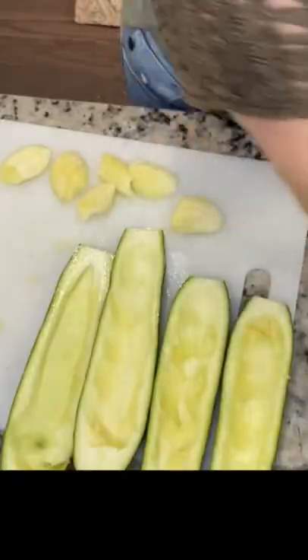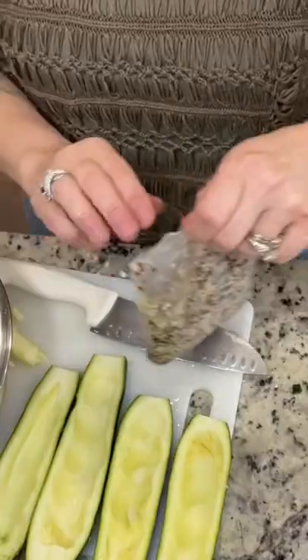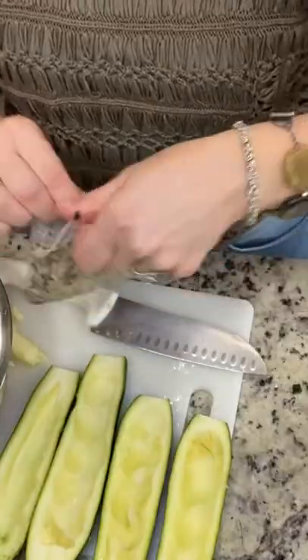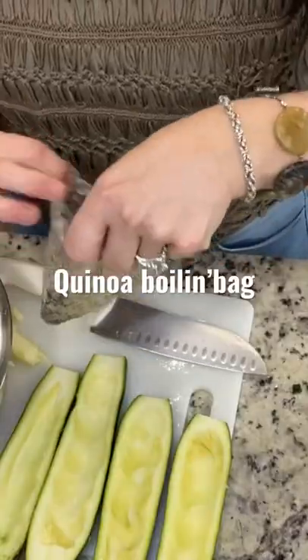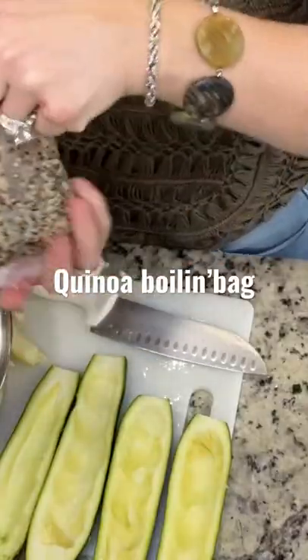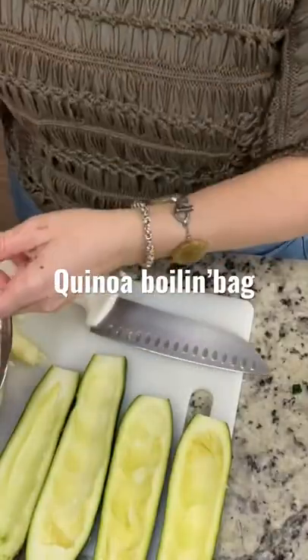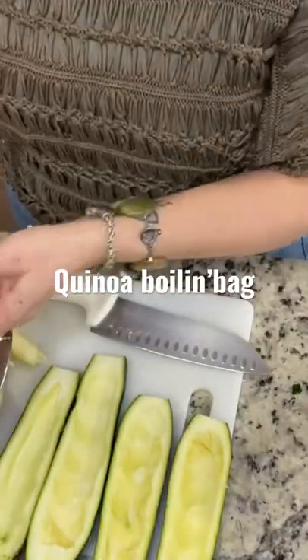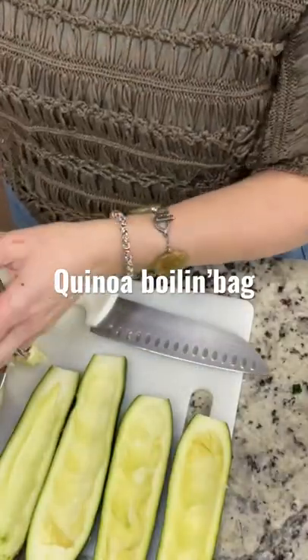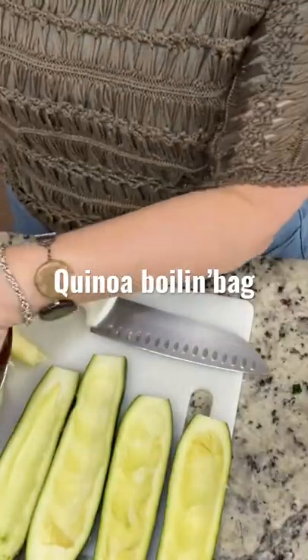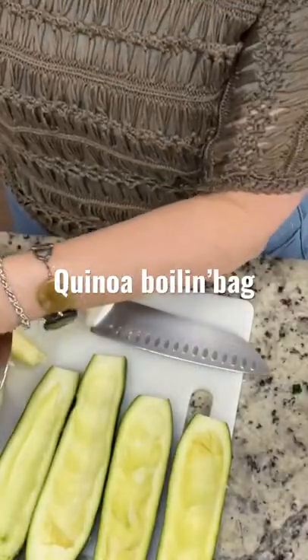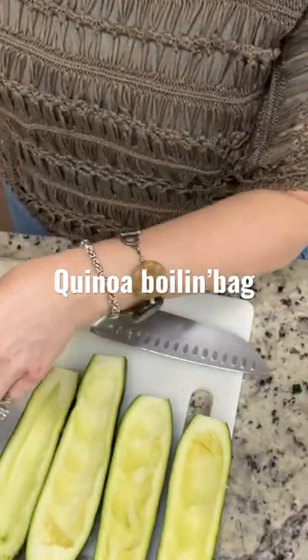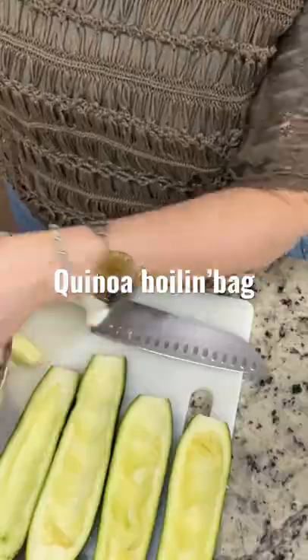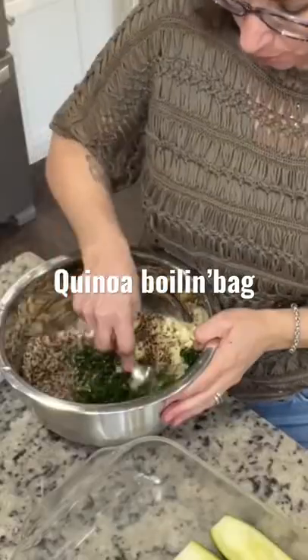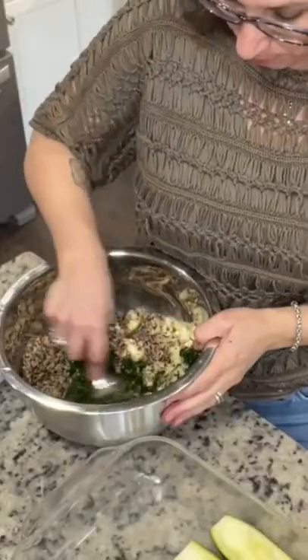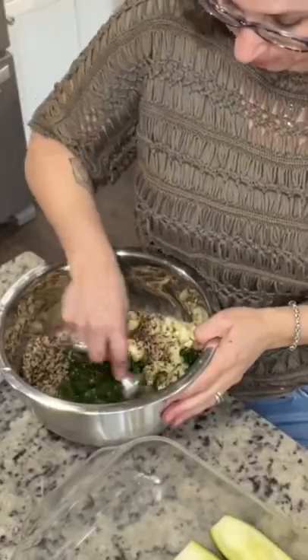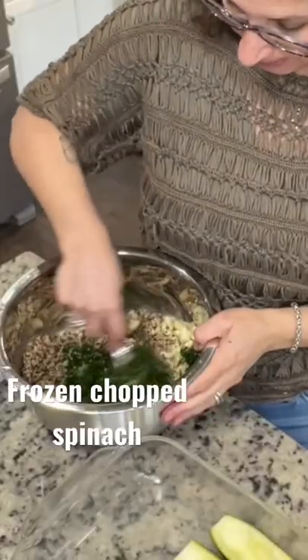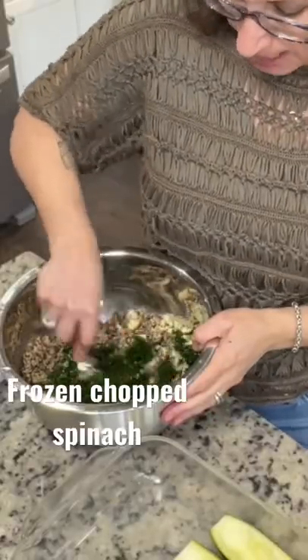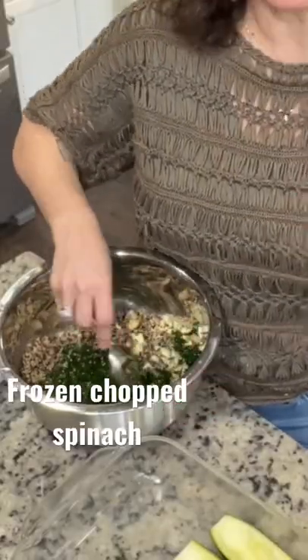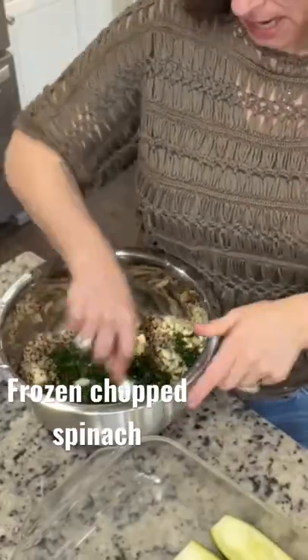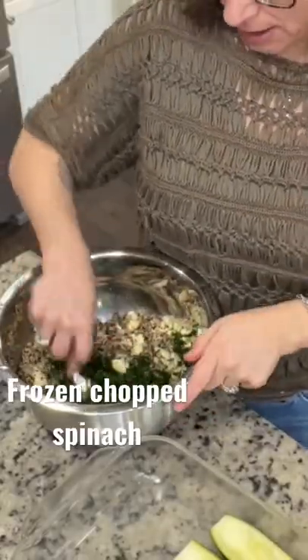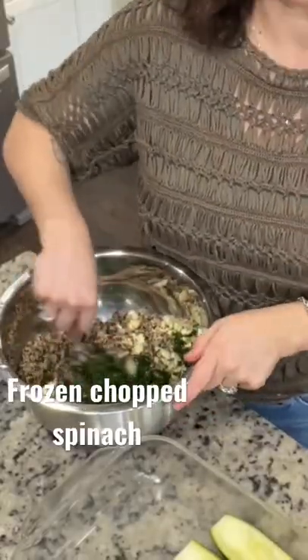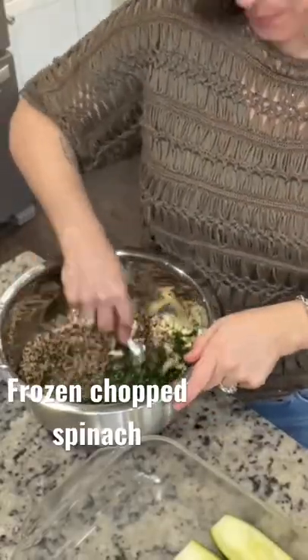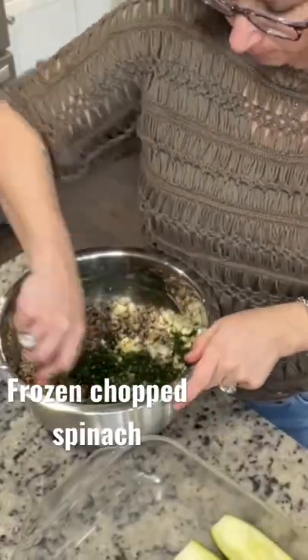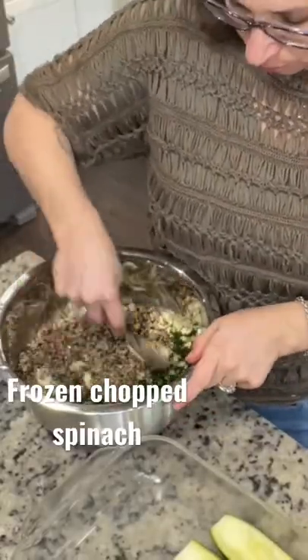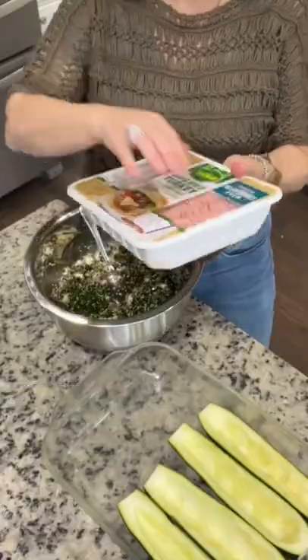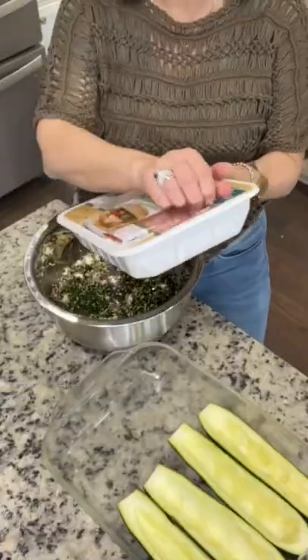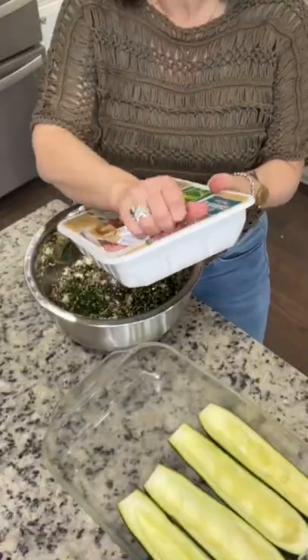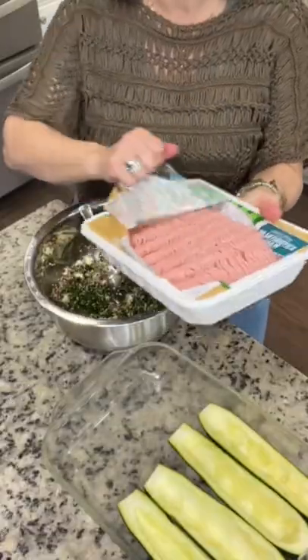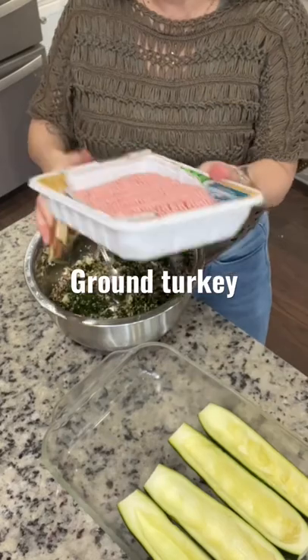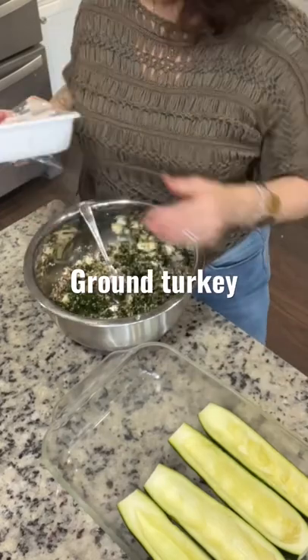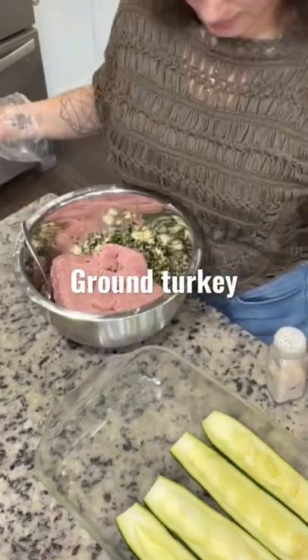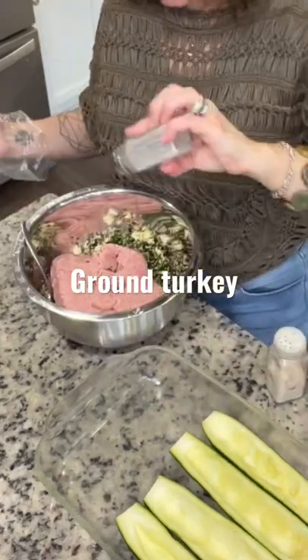Then you're going to take your boiling bag quinoa and your frozen chopped spinach. Mix it all together really well. Add in your ground turkey. Make sure you season it.